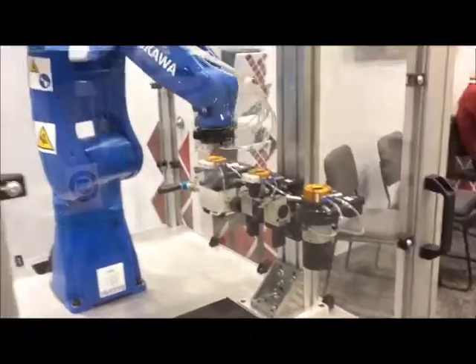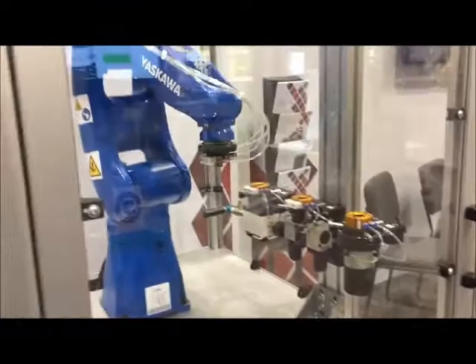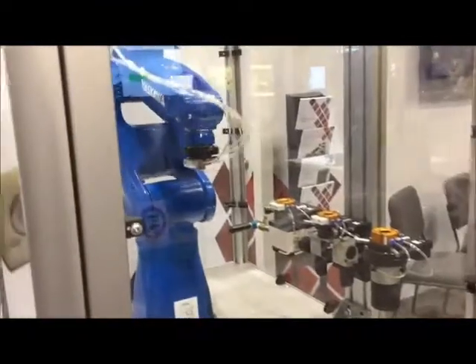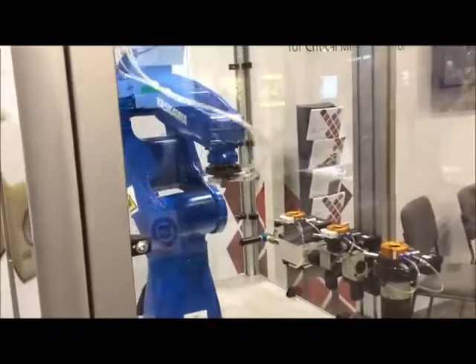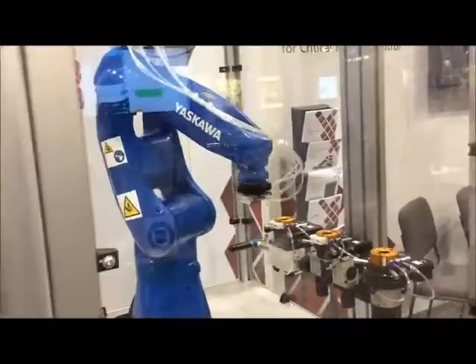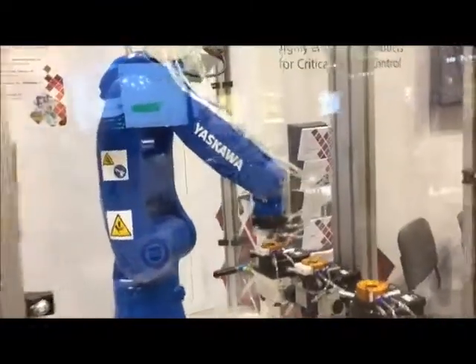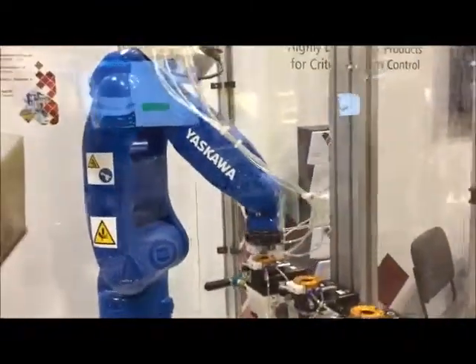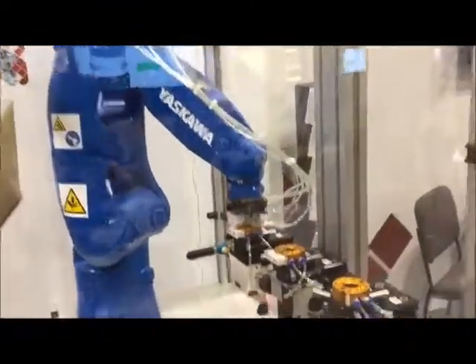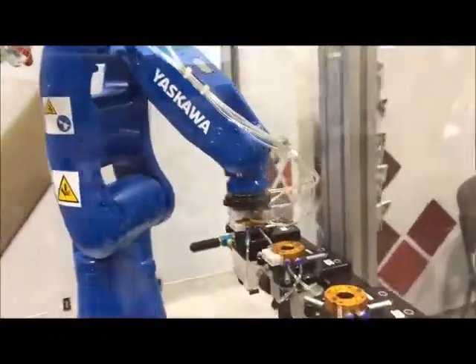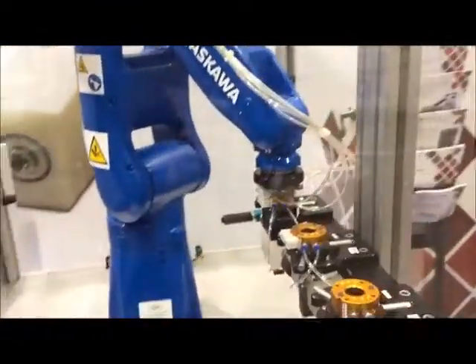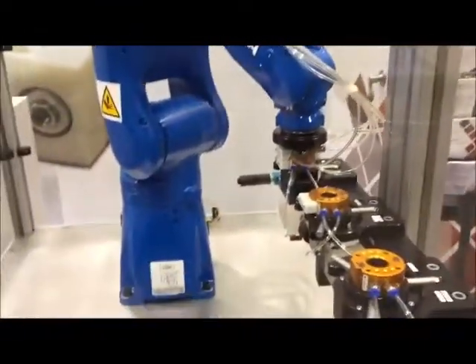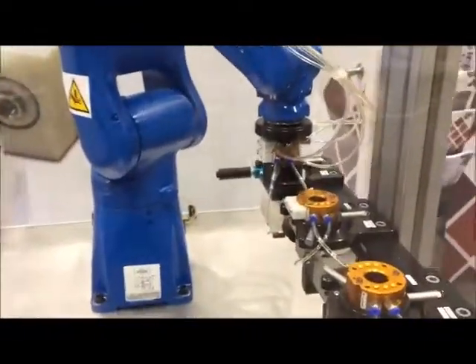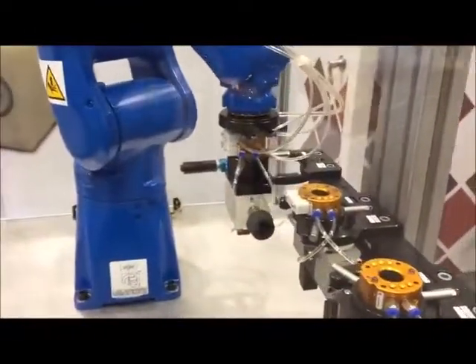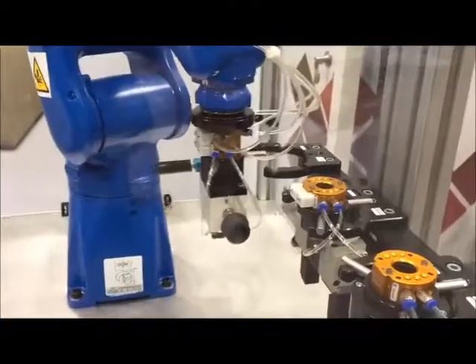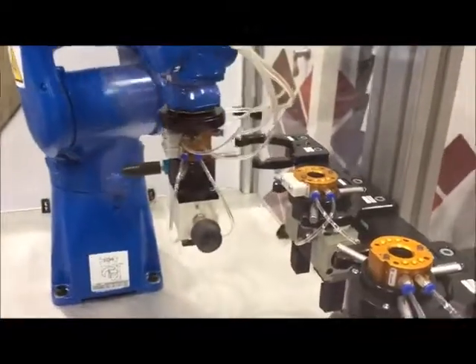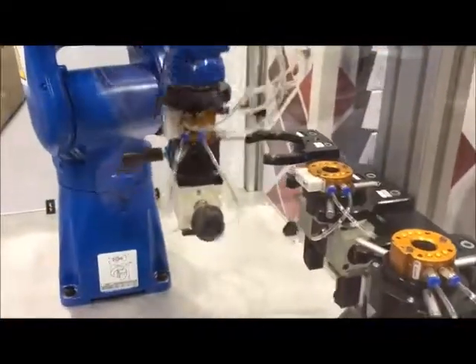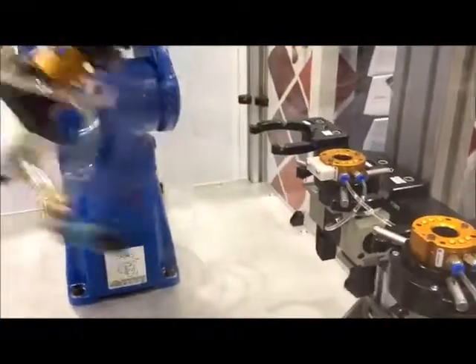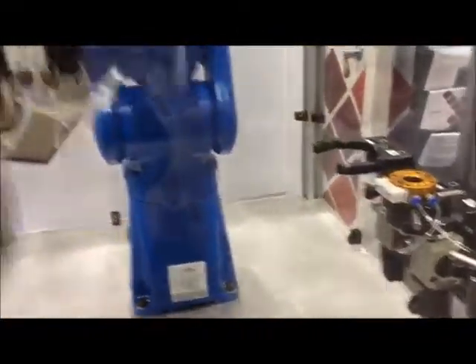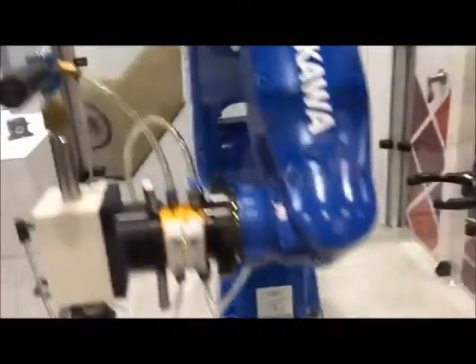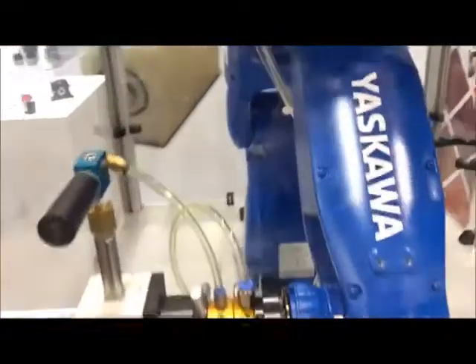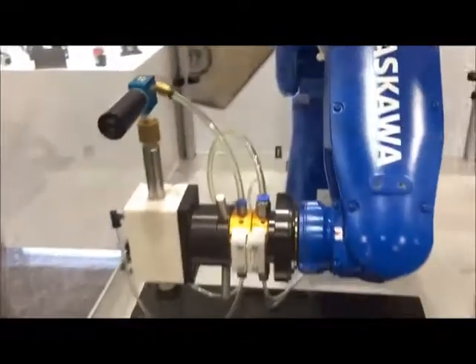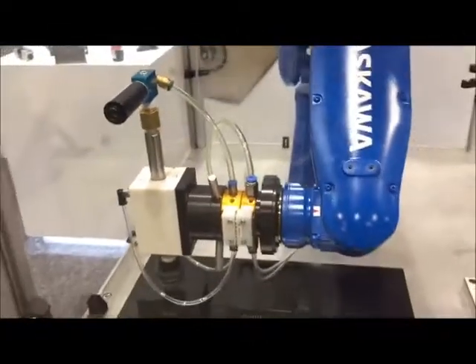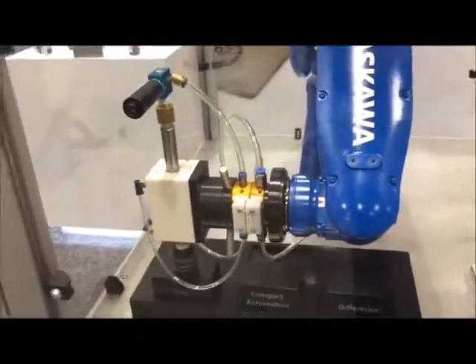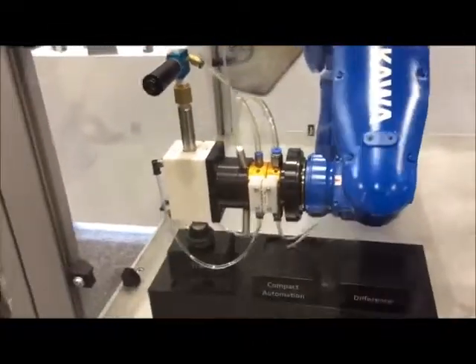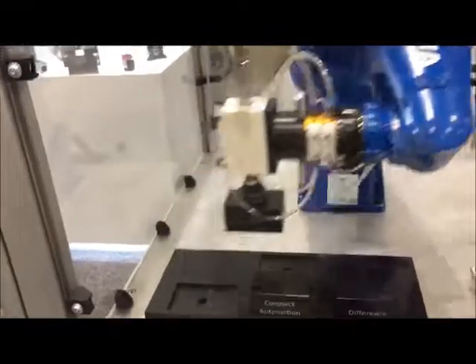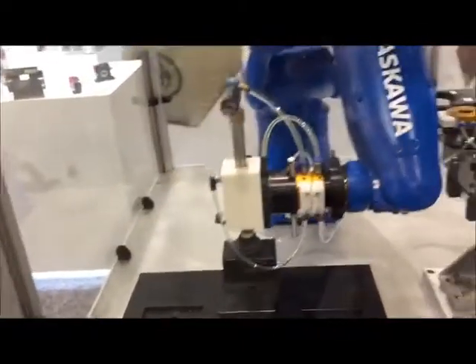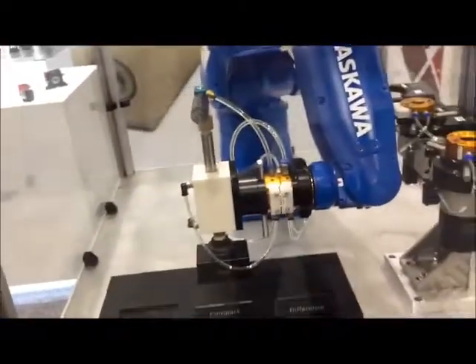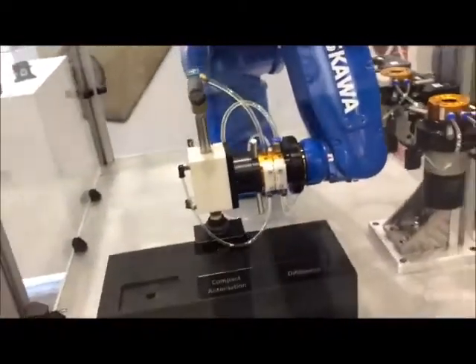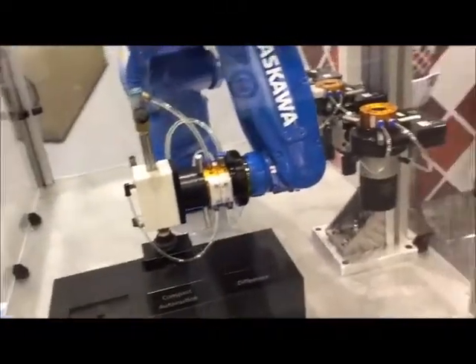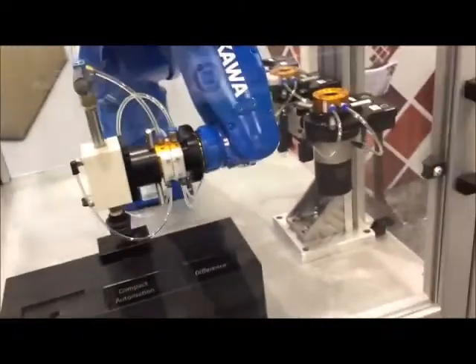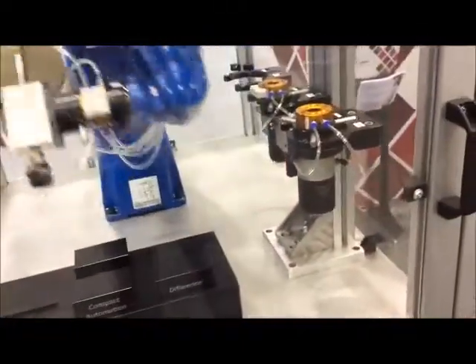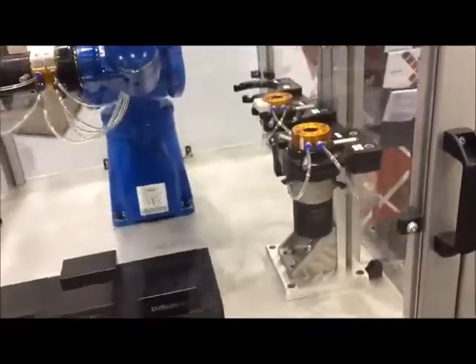The middle one here is our parallel gripper — it's a new one we'll be releasing around the first of the year. It's smaller and stronger with greater grip force than our standard parallel gripper. And then on the end is our new magnetic gripper to pick up ferrous materials.